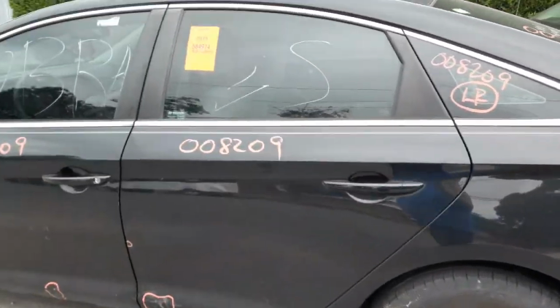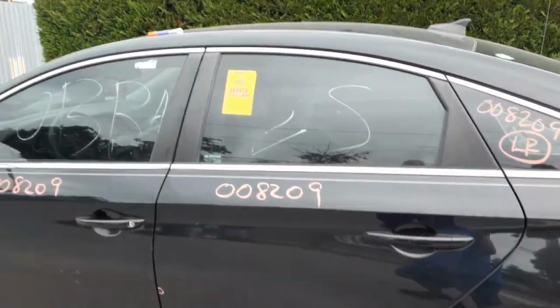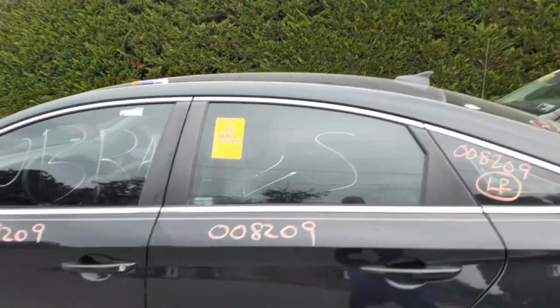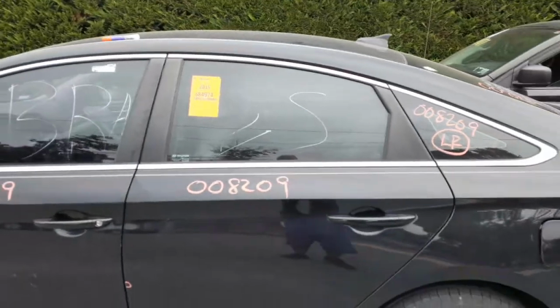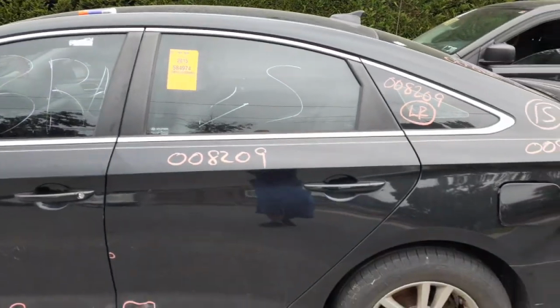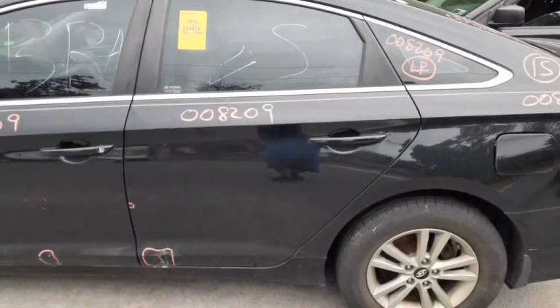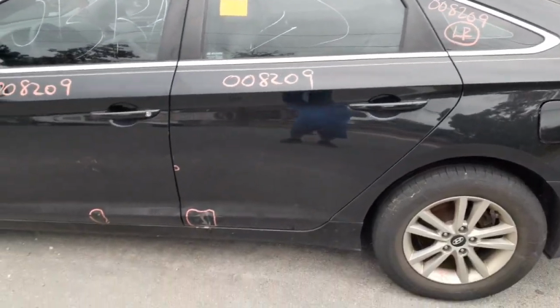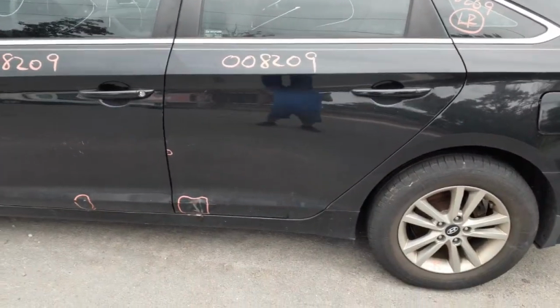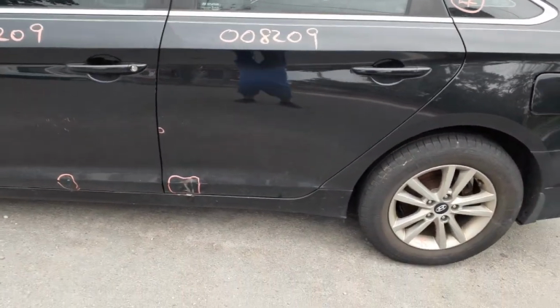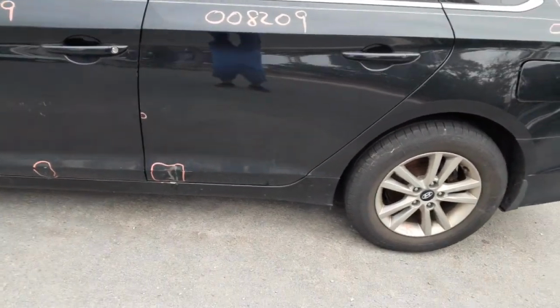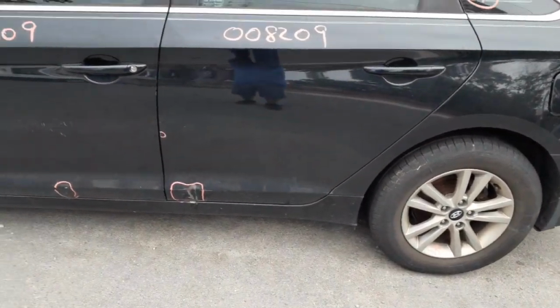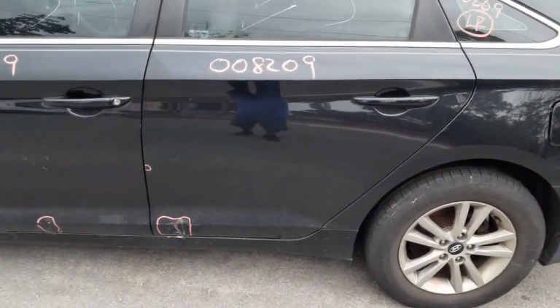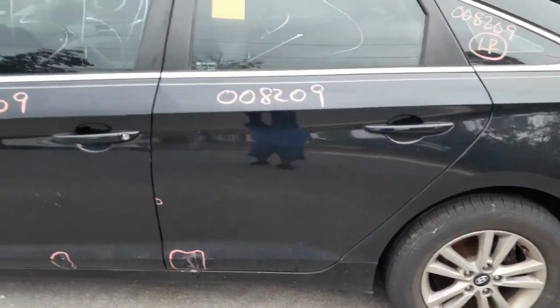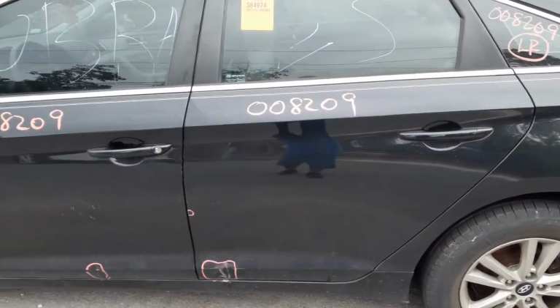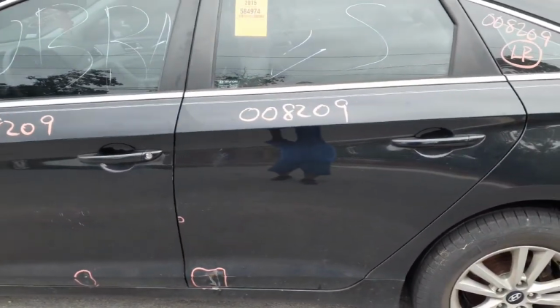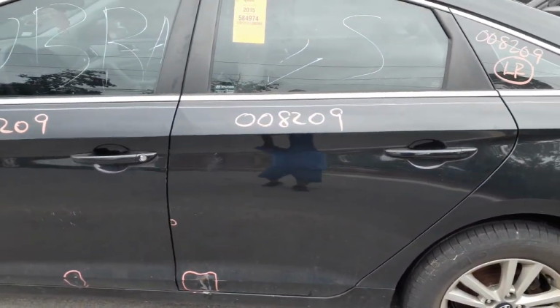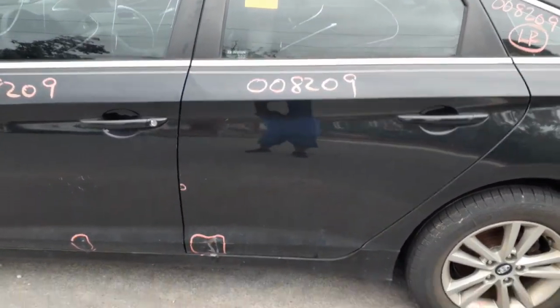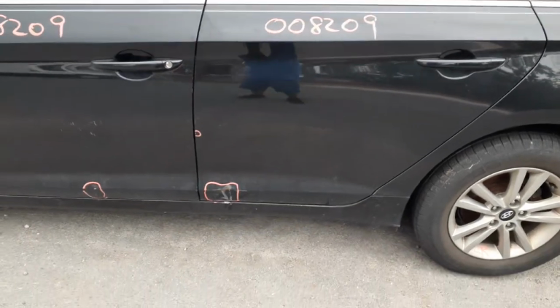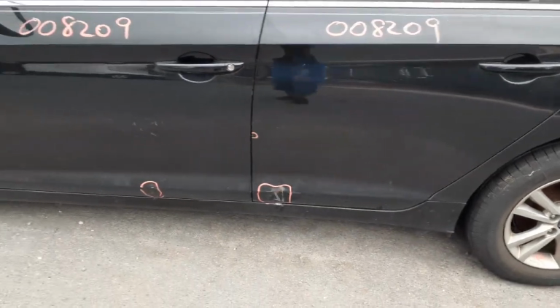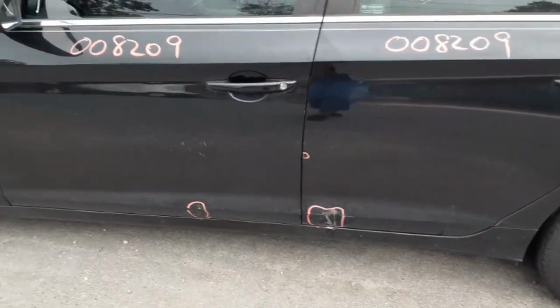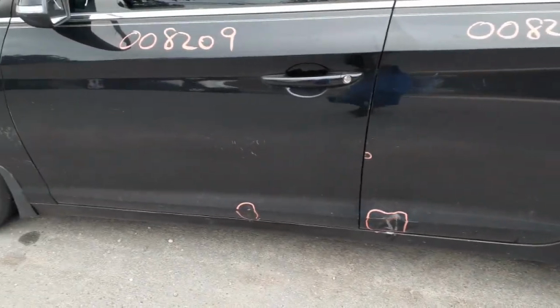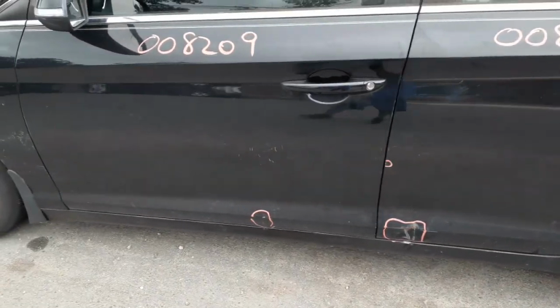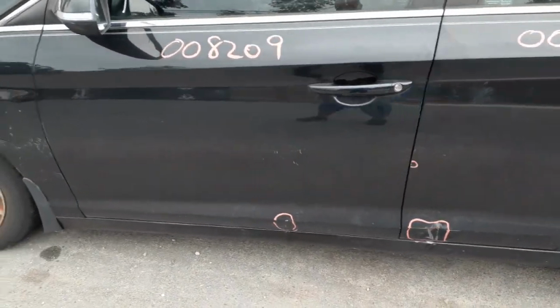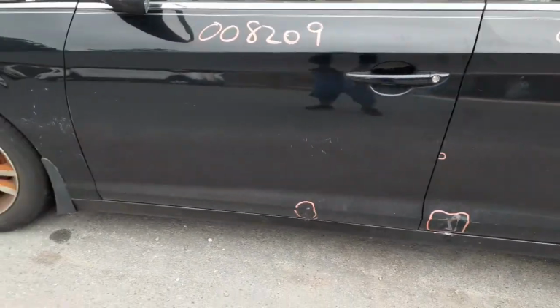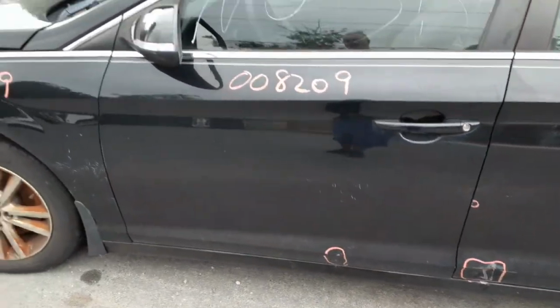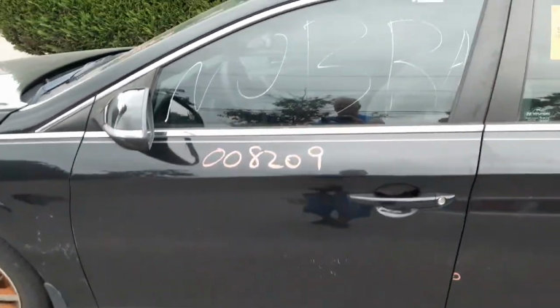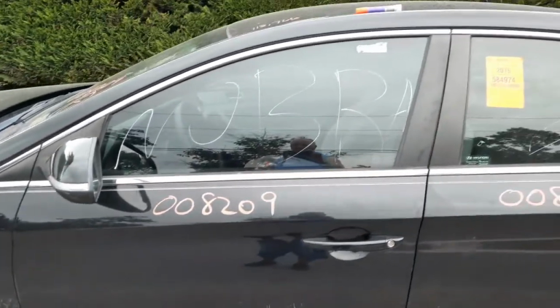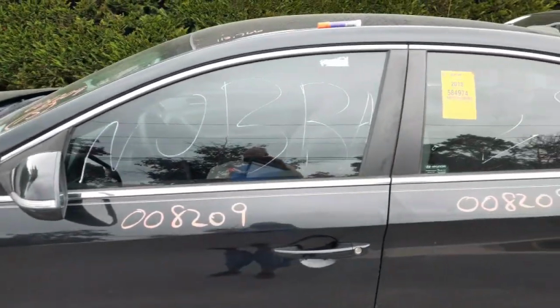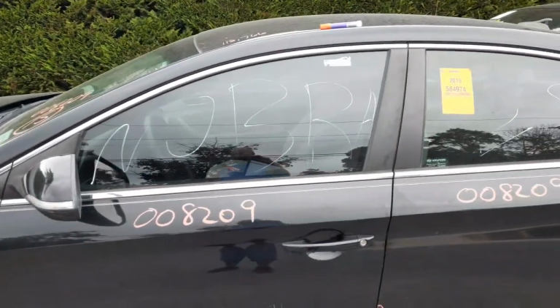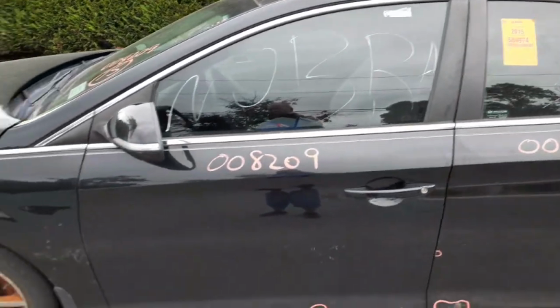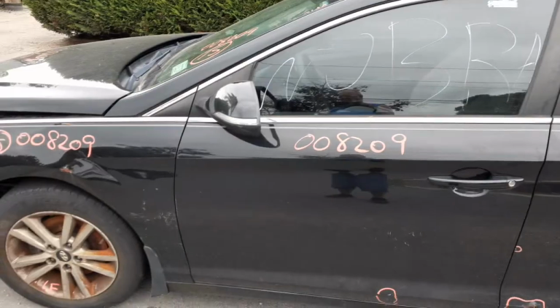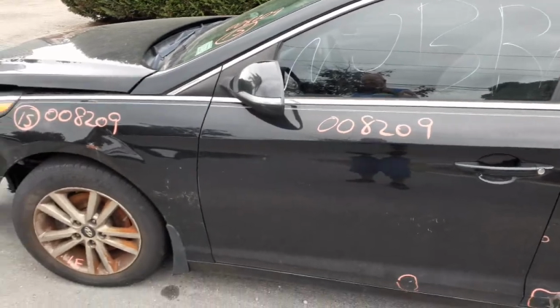Left rear door — power window, power locks. Got about a two-hour shot down at the bottom, and a little ding up in the front. Left front door — I listed it as an hour down at the bottom. Again, power window, power locks. Left side fender is no good.